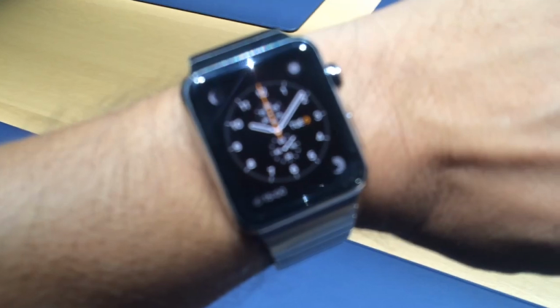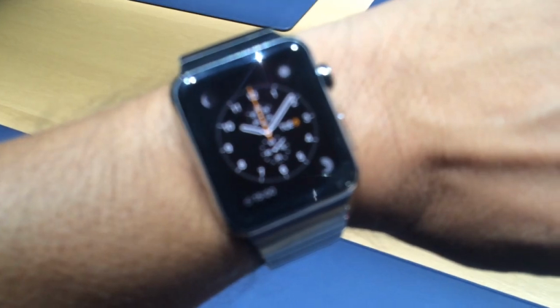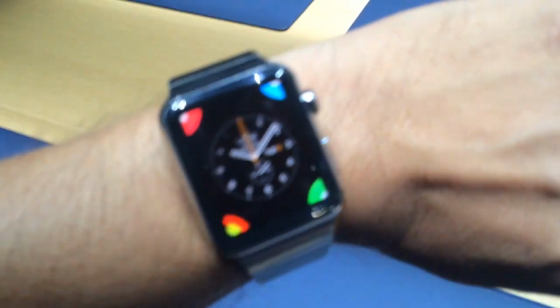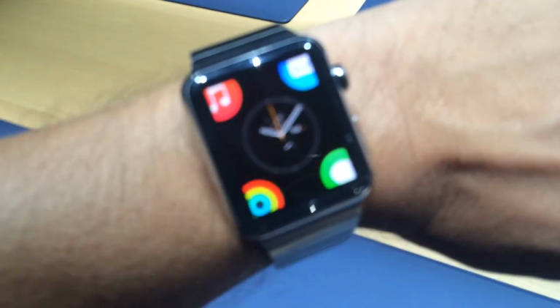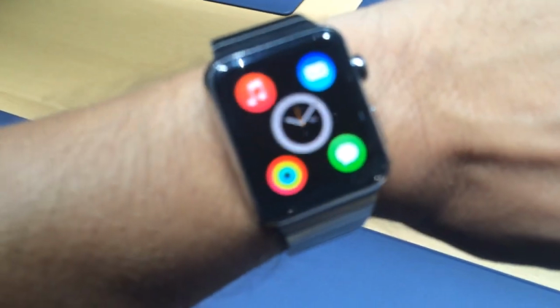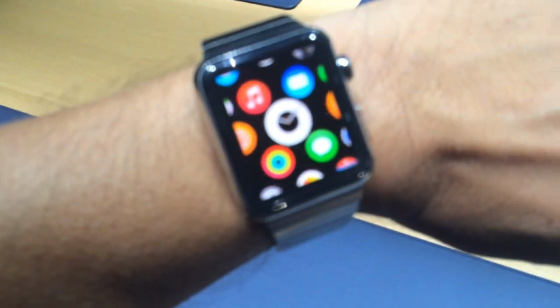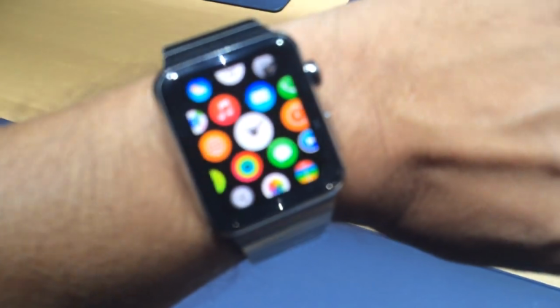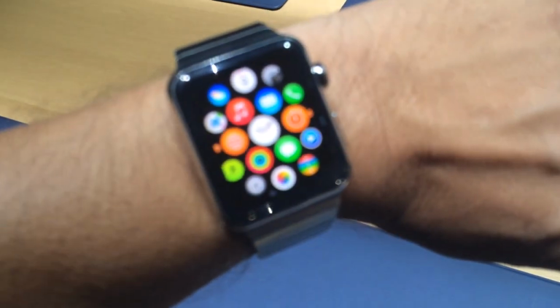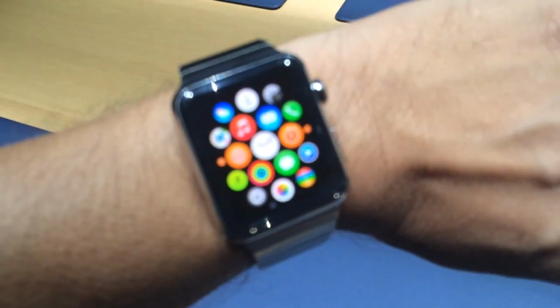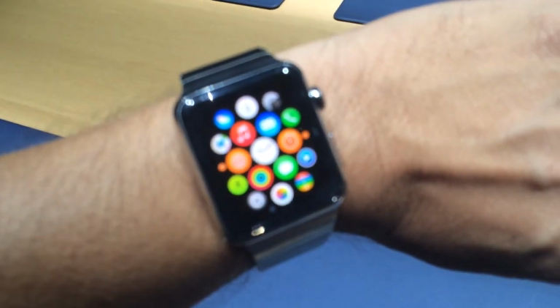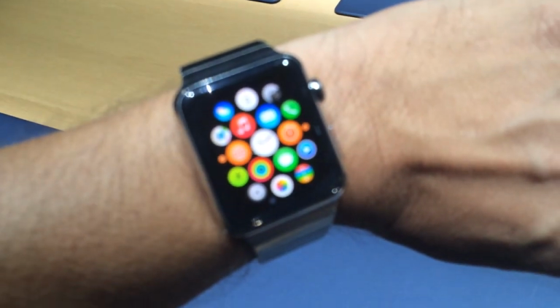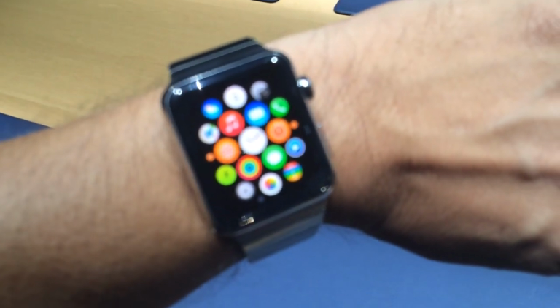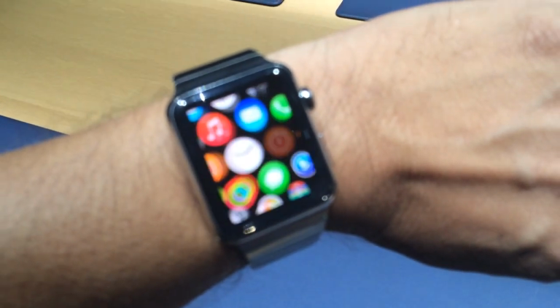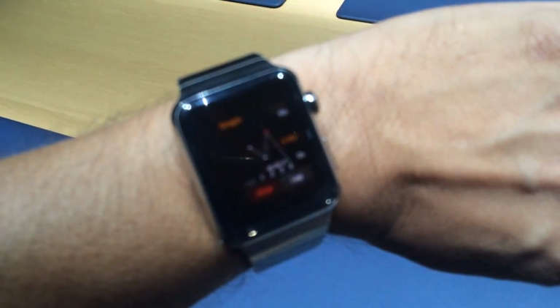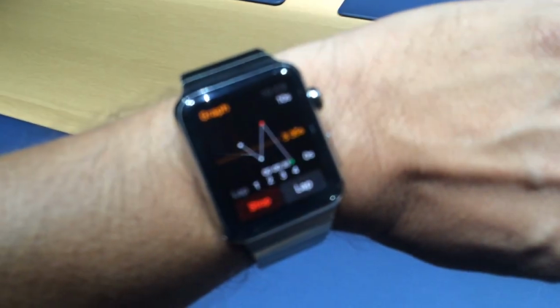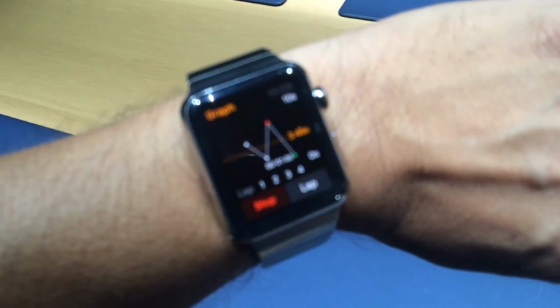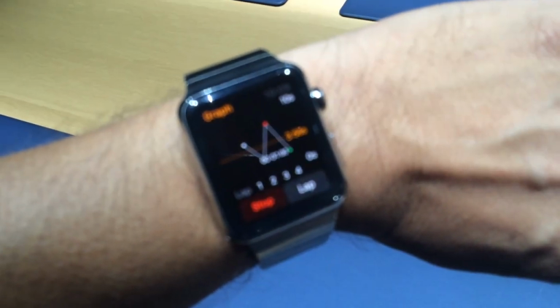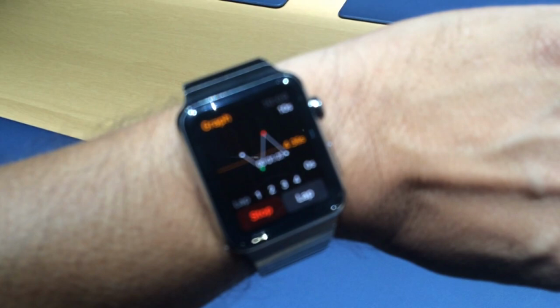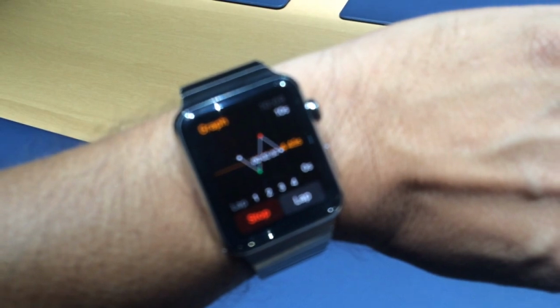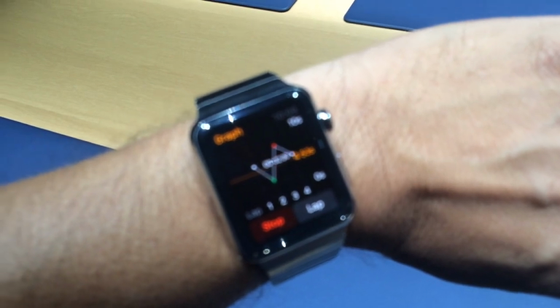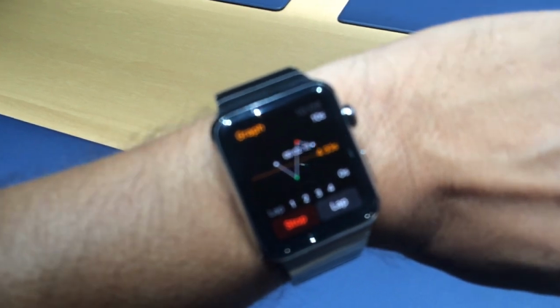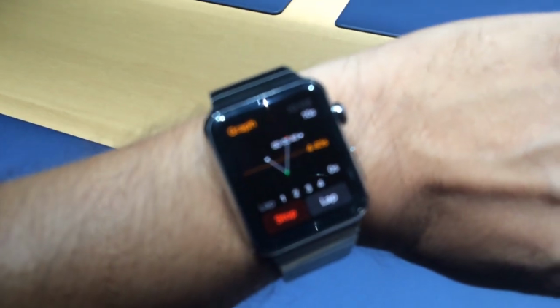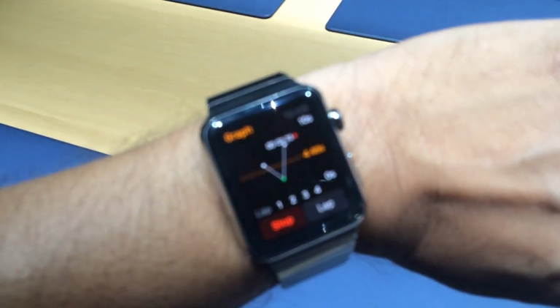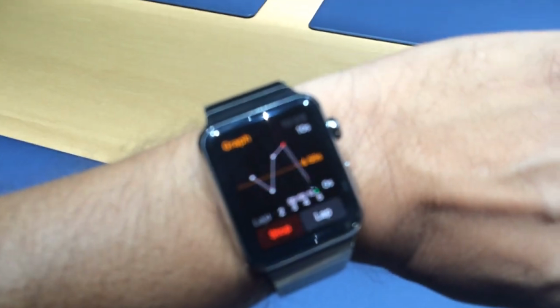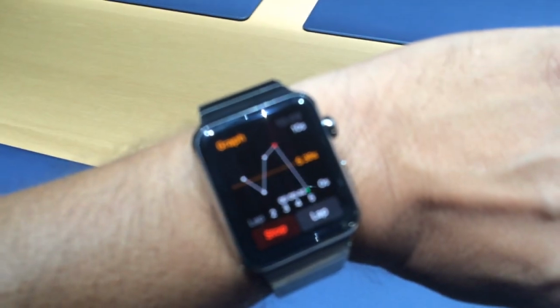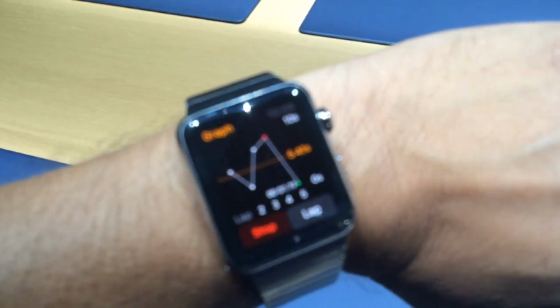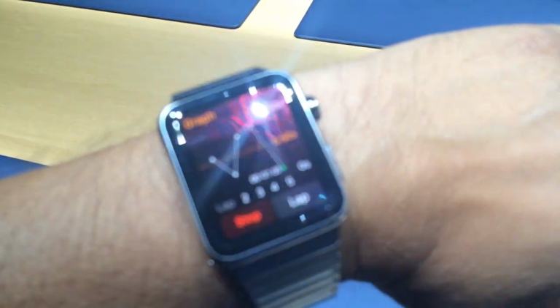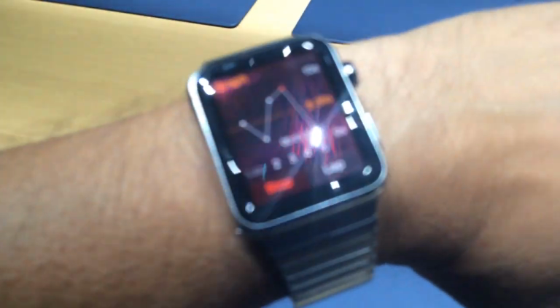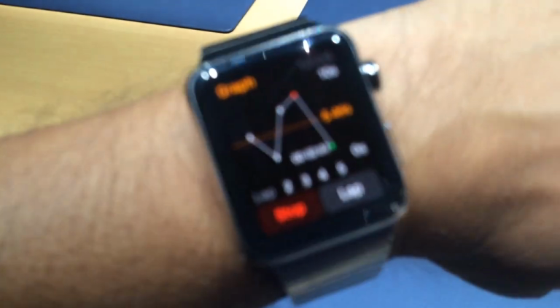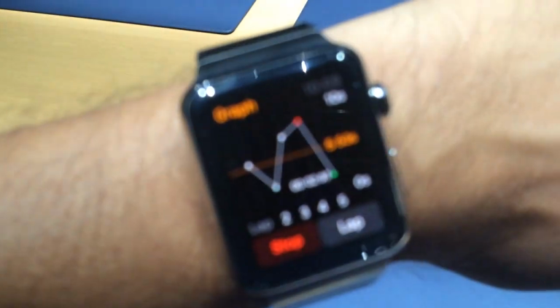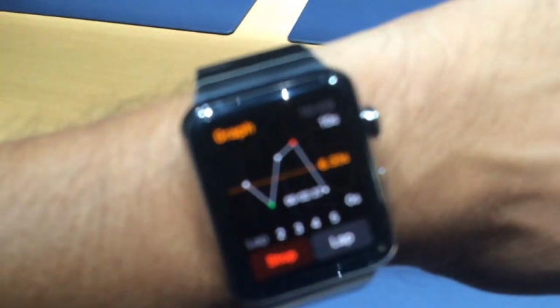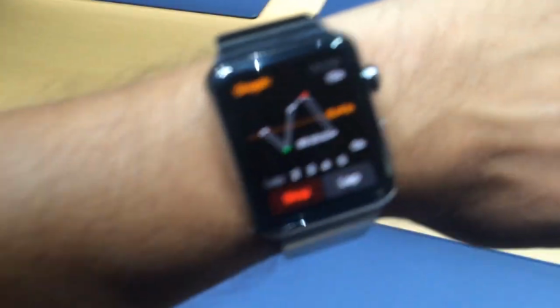This is Dean Takahashi at VentureBeat. I'm here at the Apple event with the new Apple Watch, and we're going to hear a little bit of voiceover on how this works.